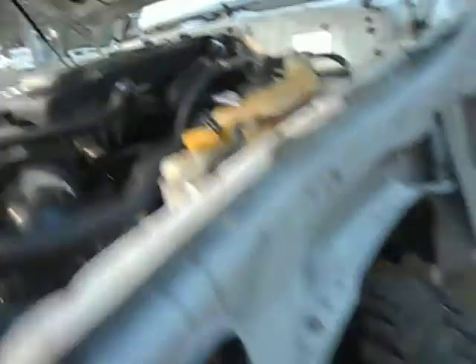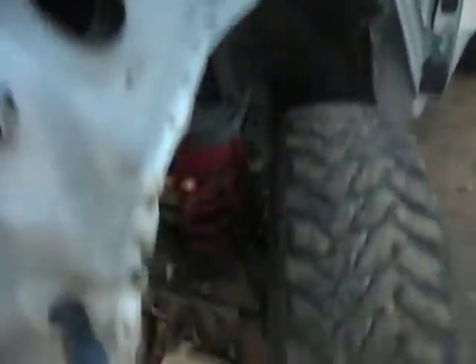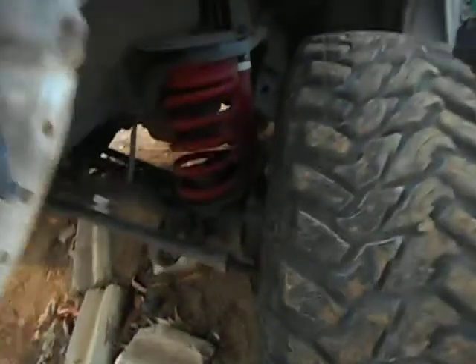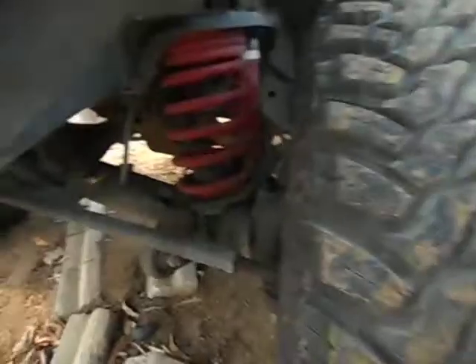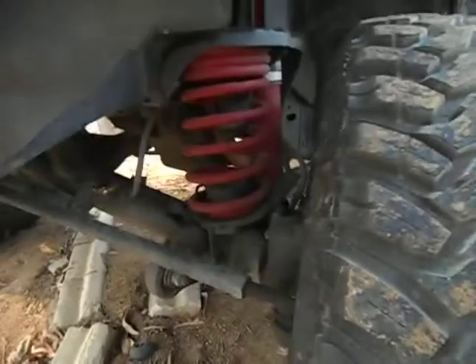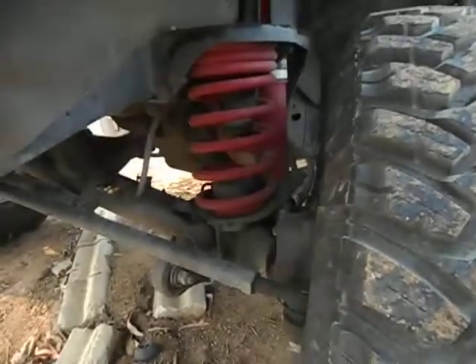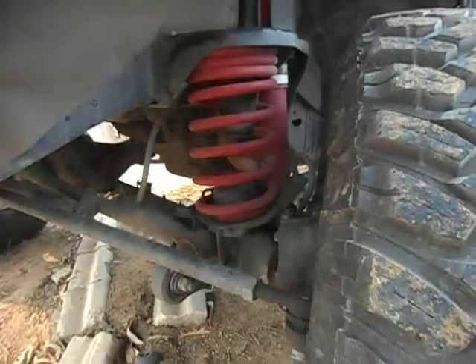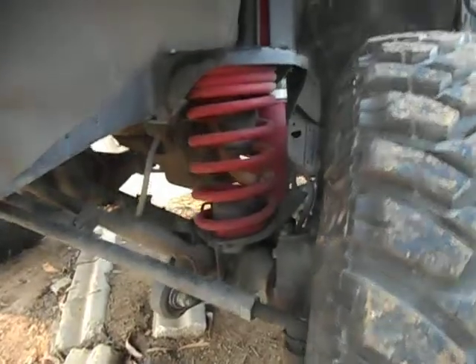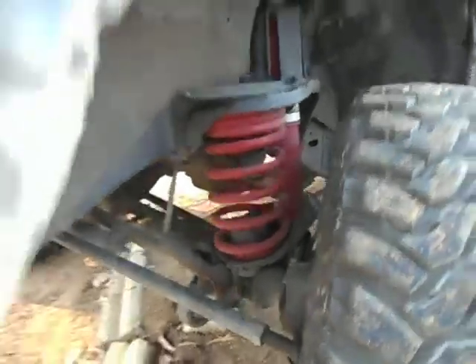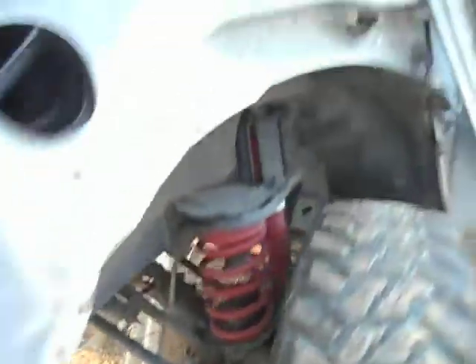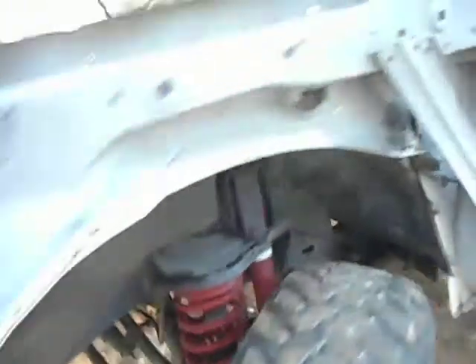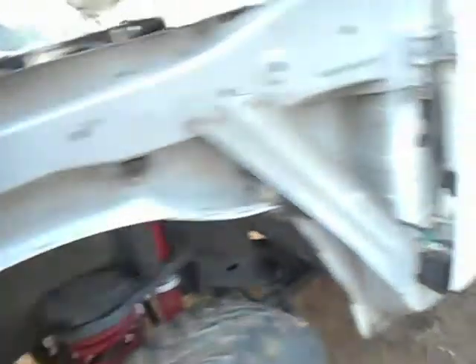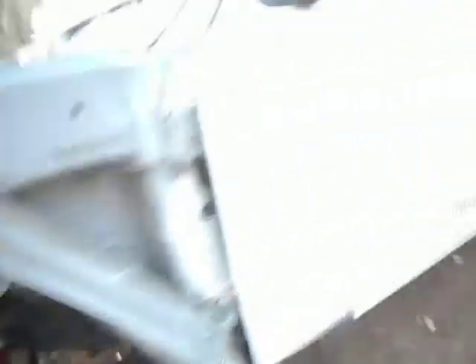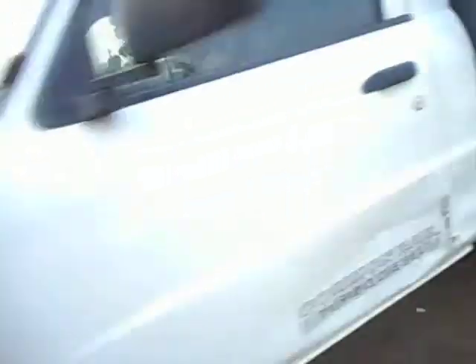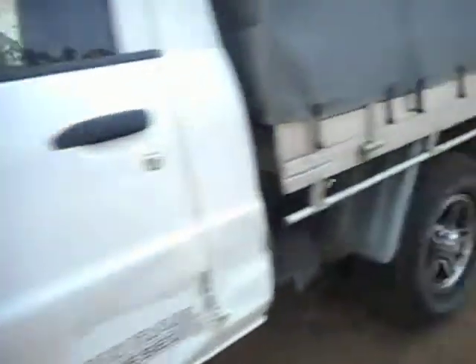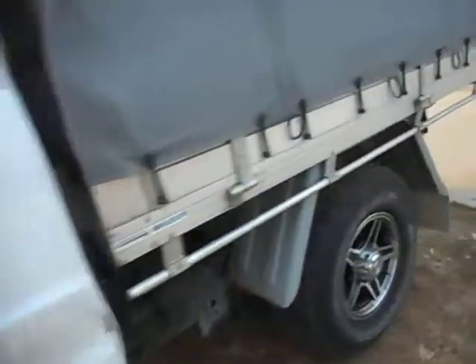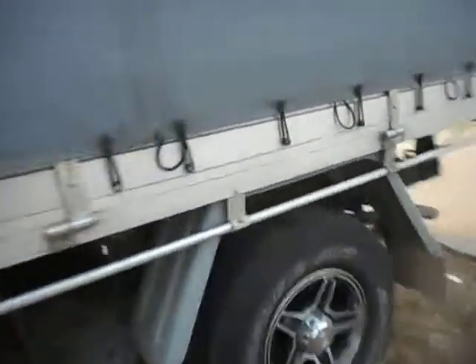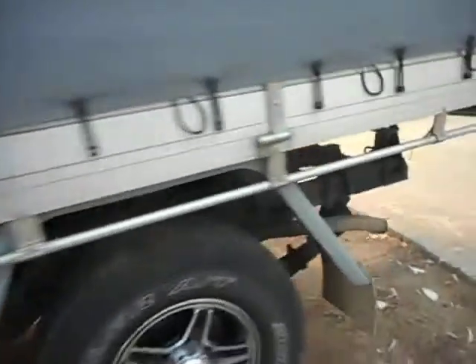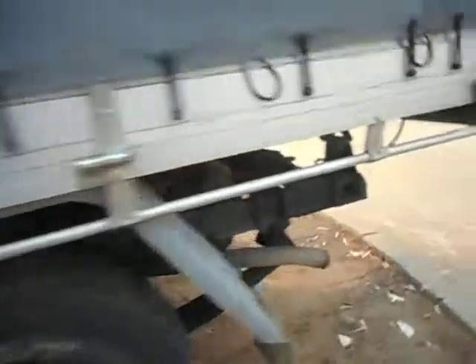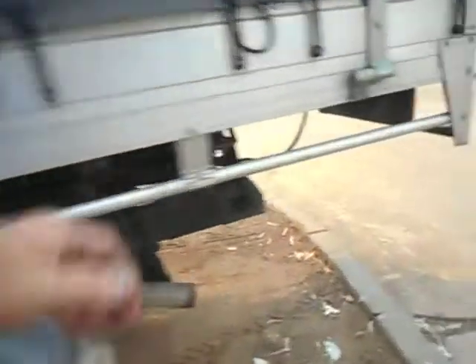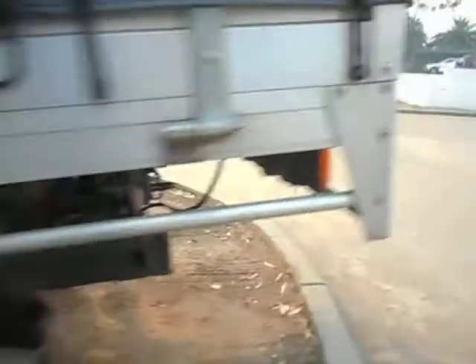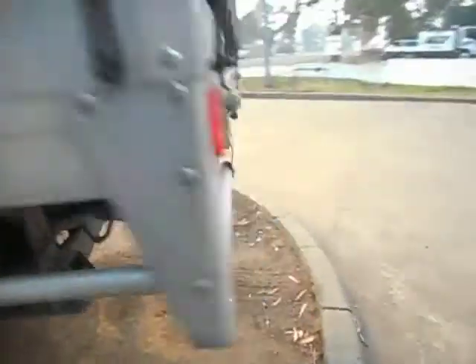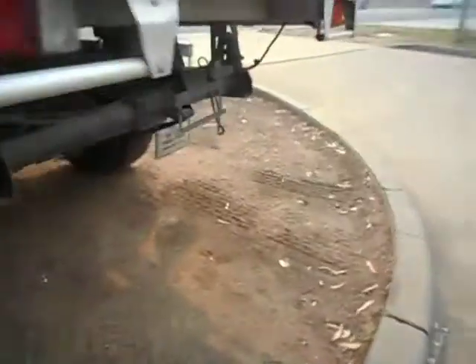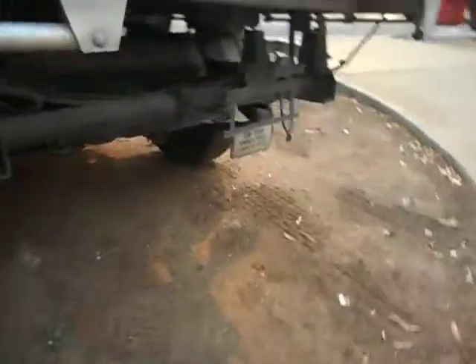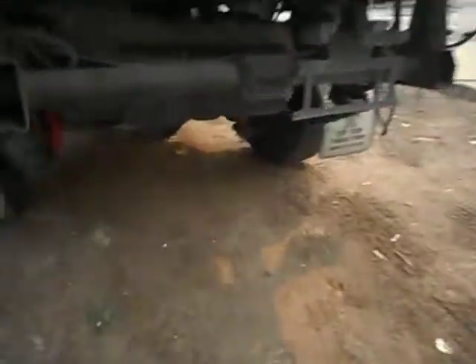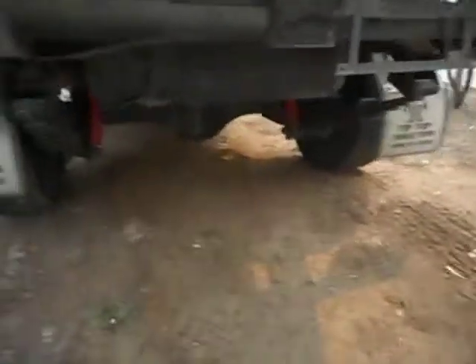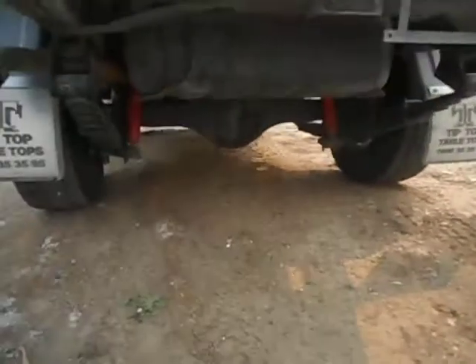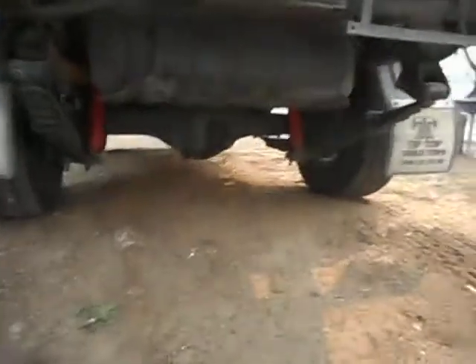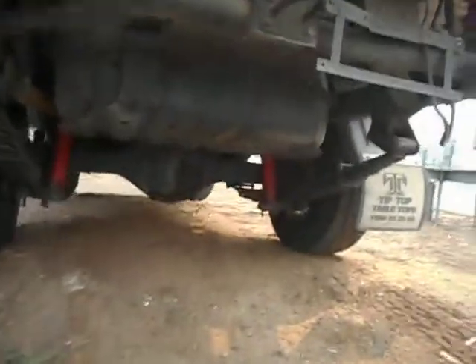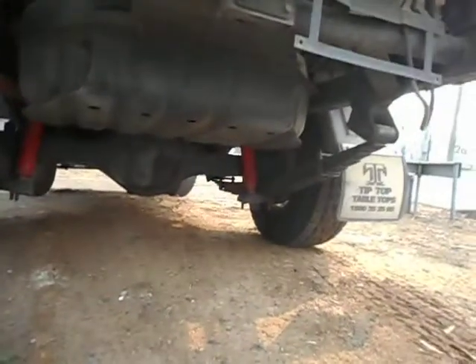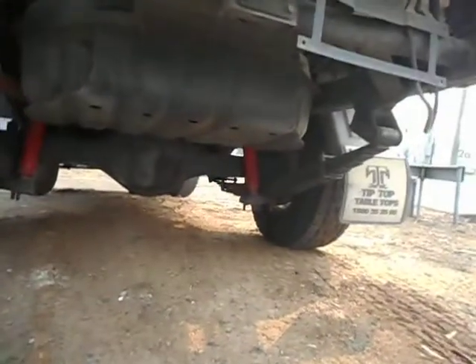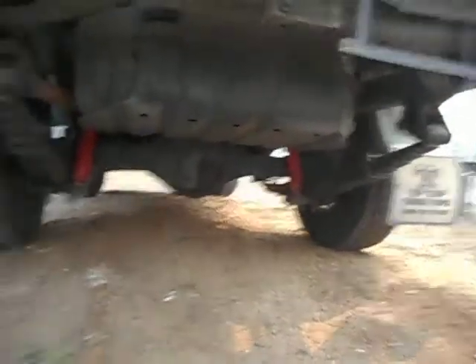You can see there's a little bit of suspension there, front and rear.